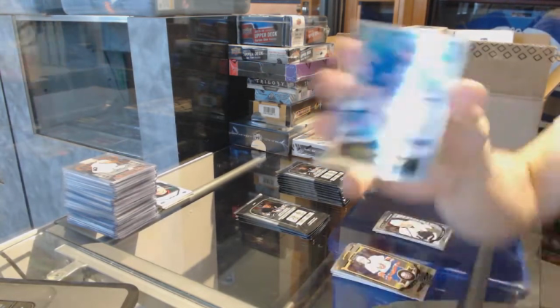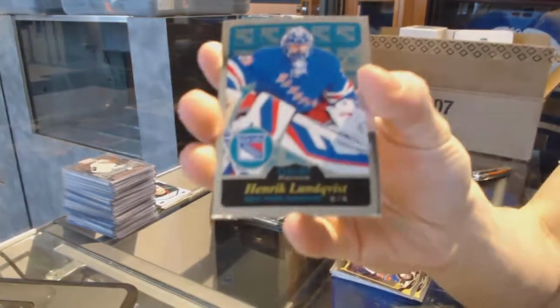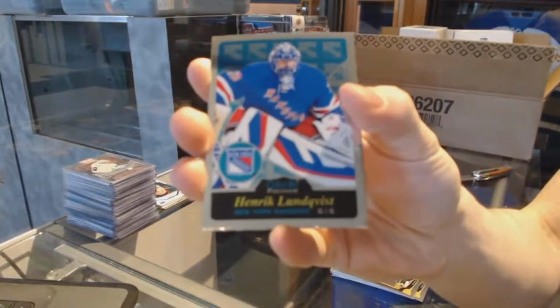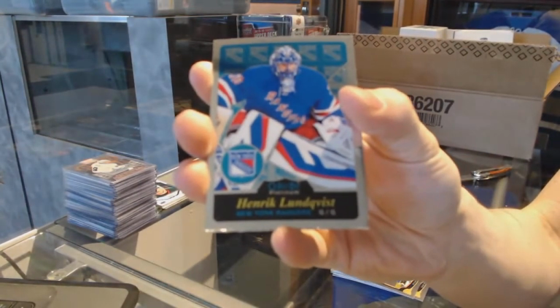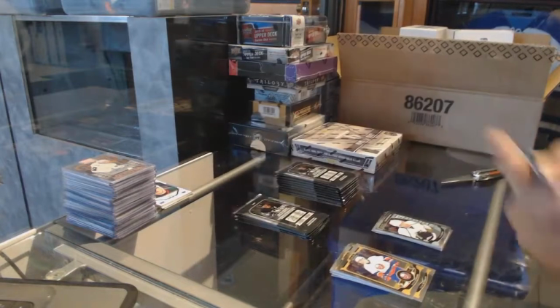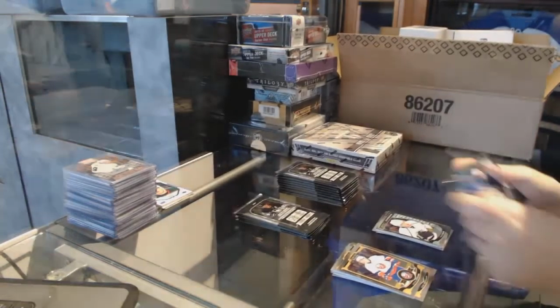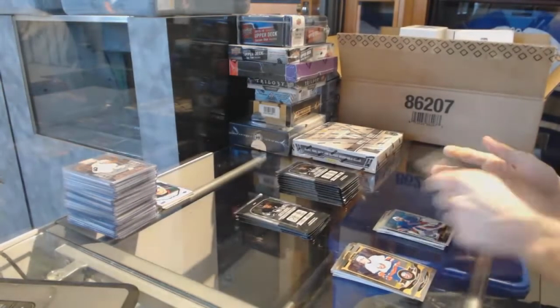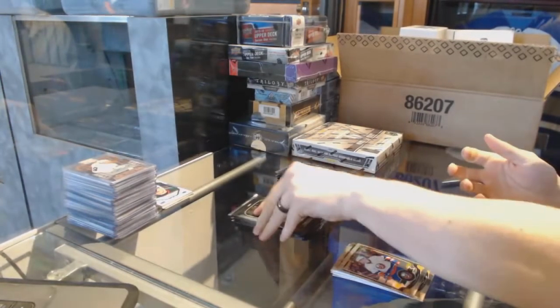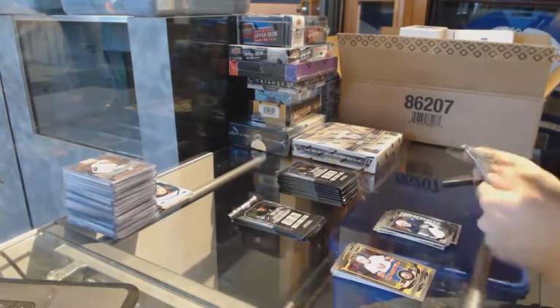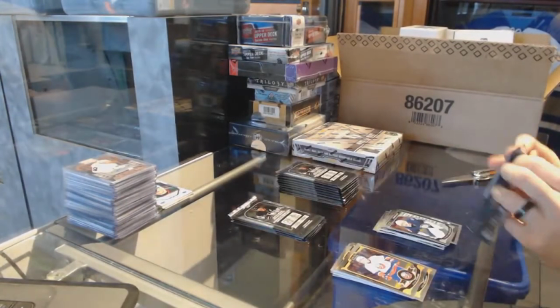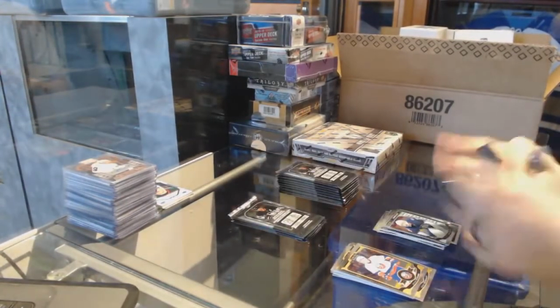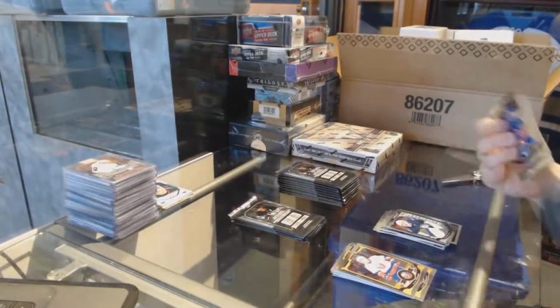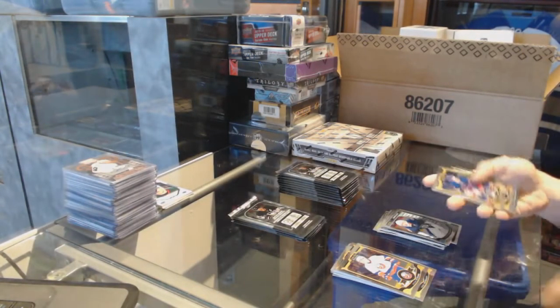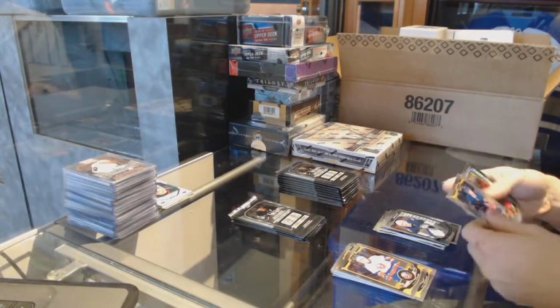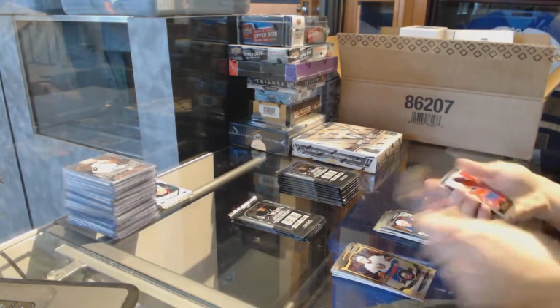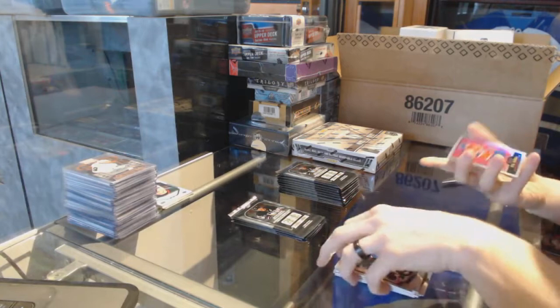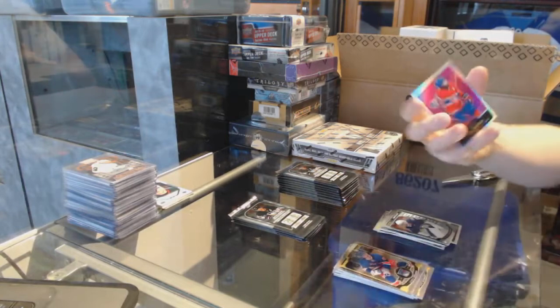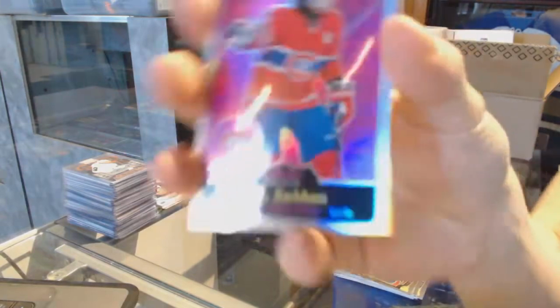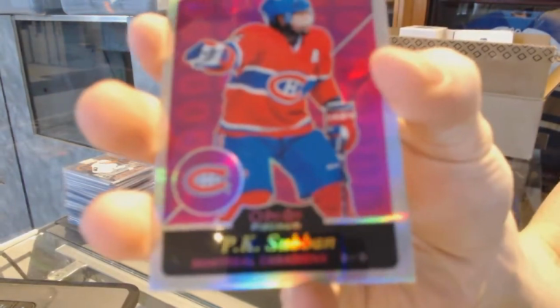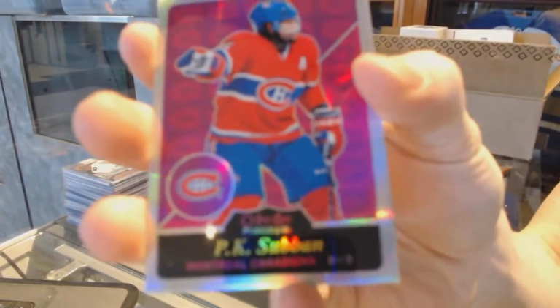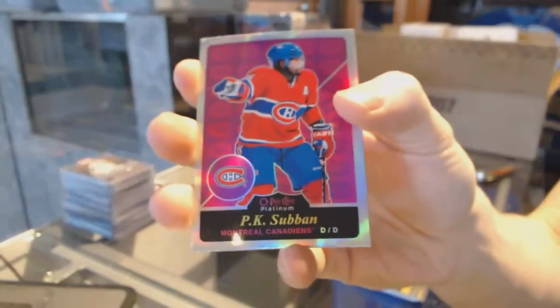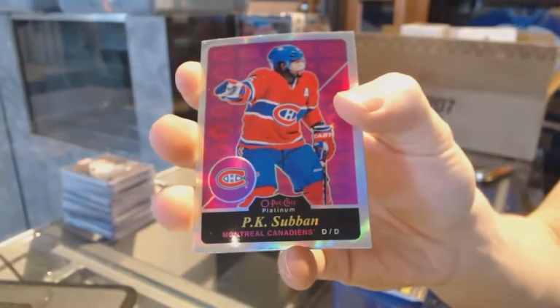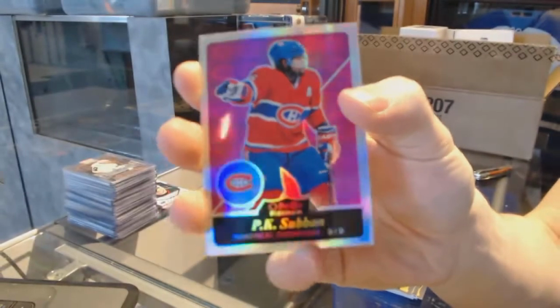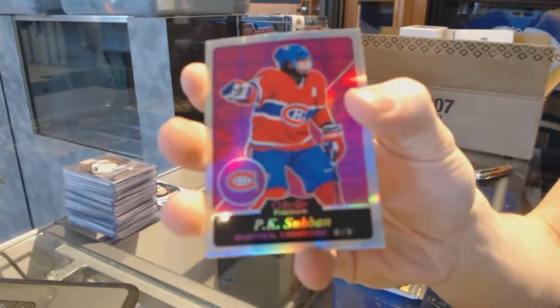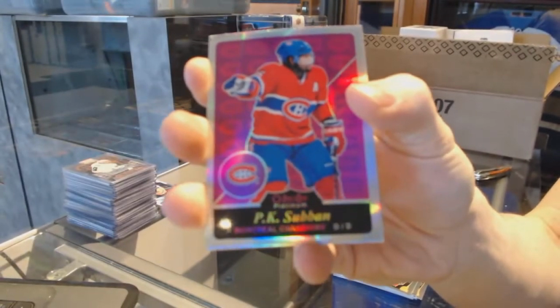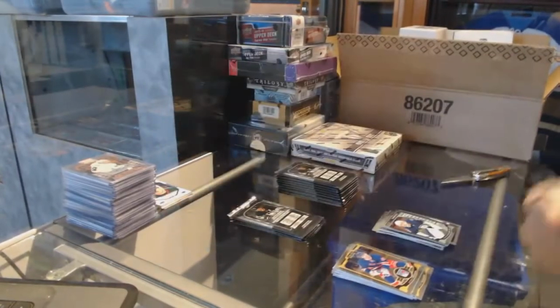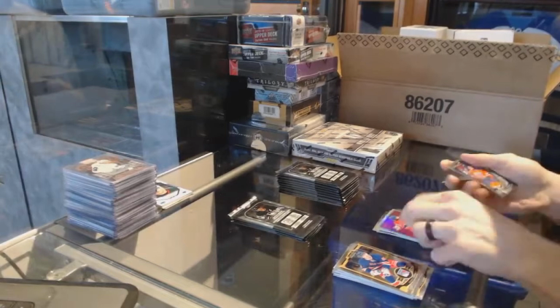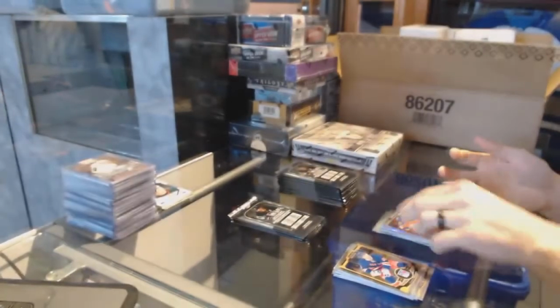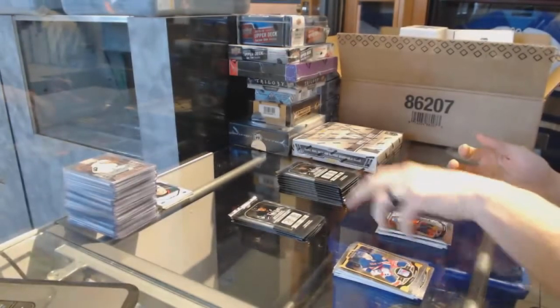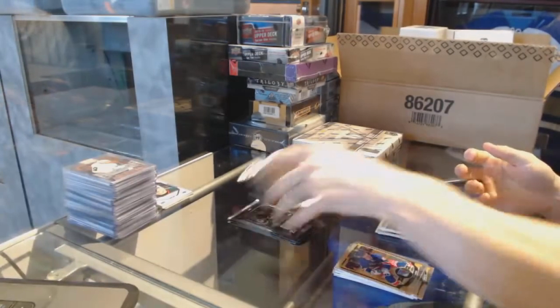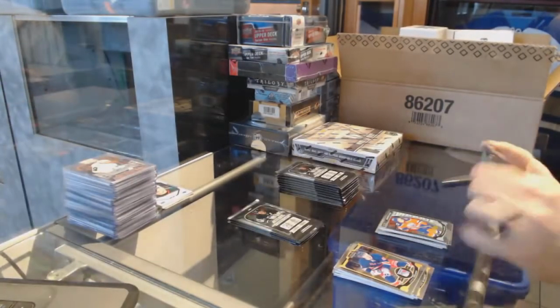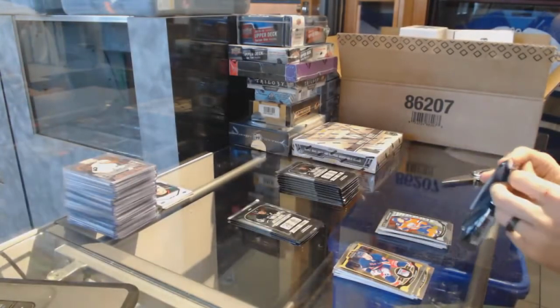Retro for the Rangers, Henrik Lundqvist. A marquee rookie for the Jets, Connor Hellebuyck. Retro rainbow for the Montreal Canadiens, P.K. Subban. And a marquee rookie for the Oilers, Connor McDavid.